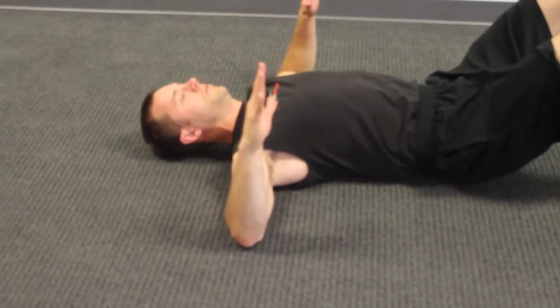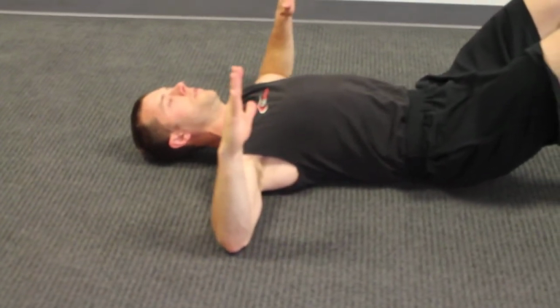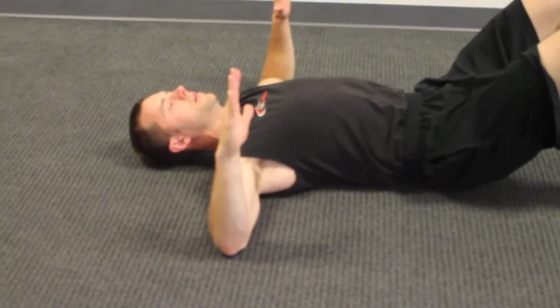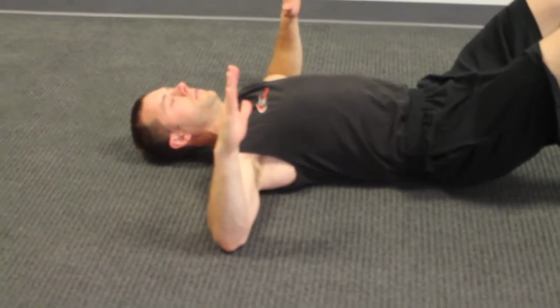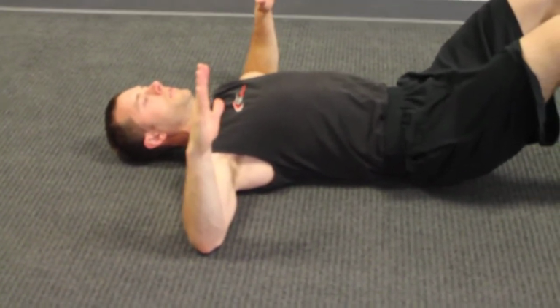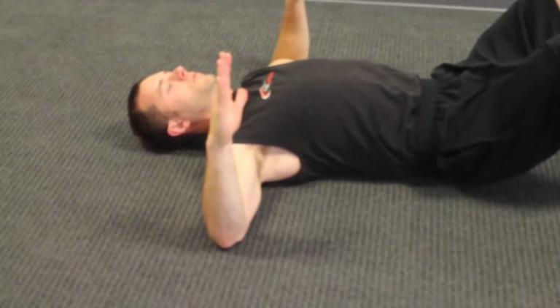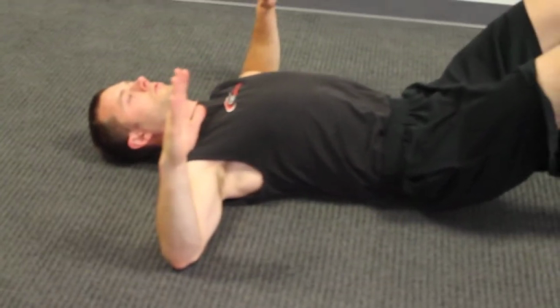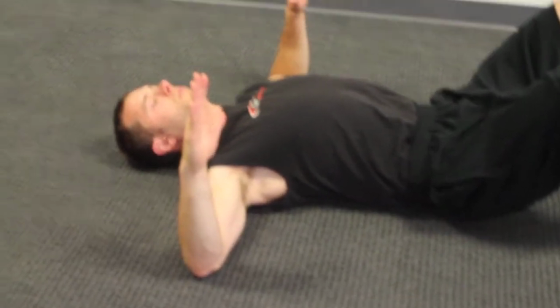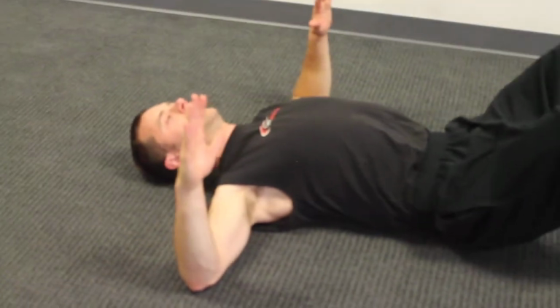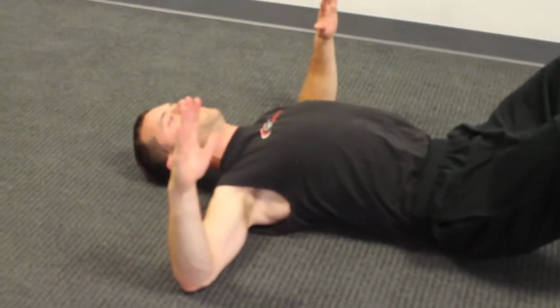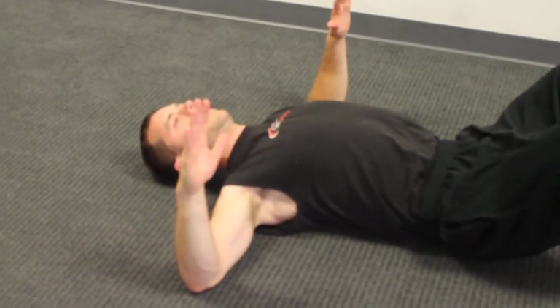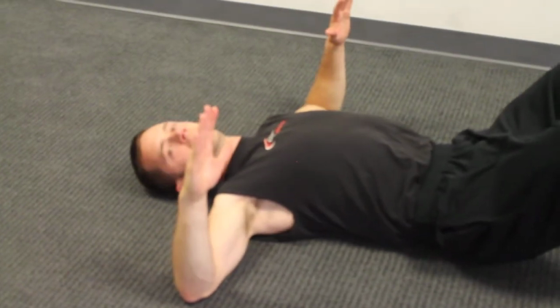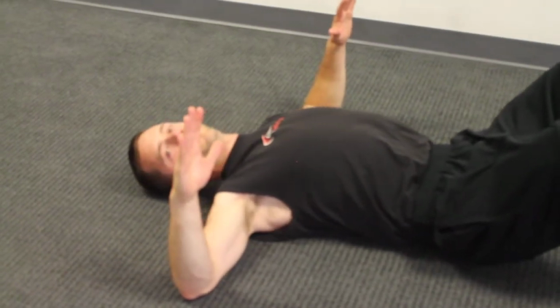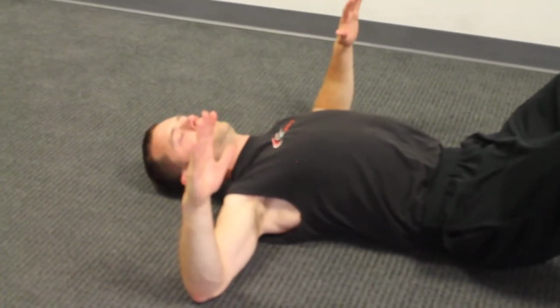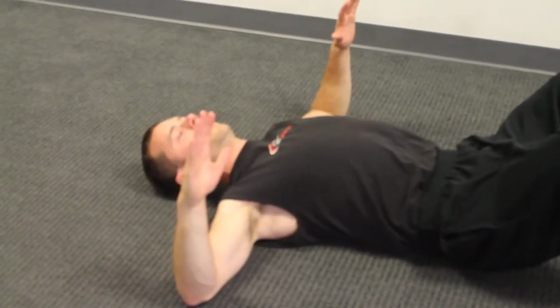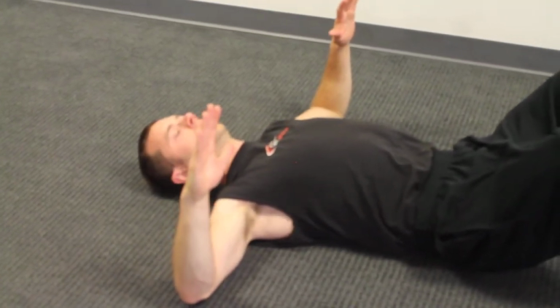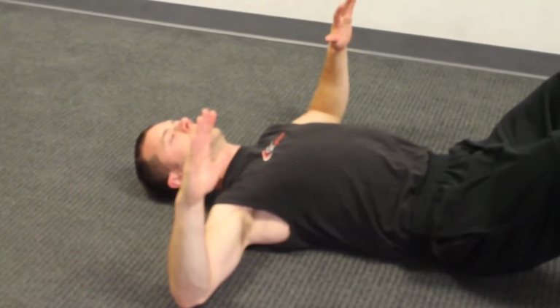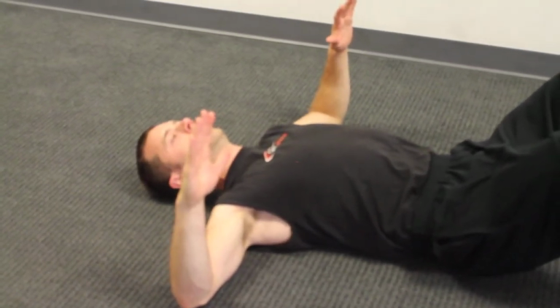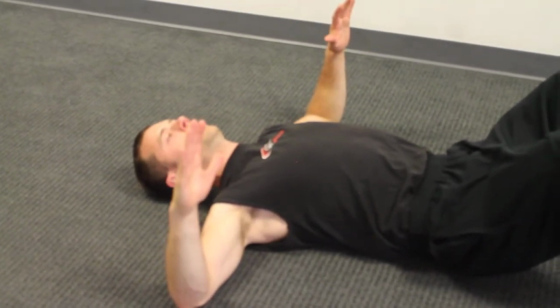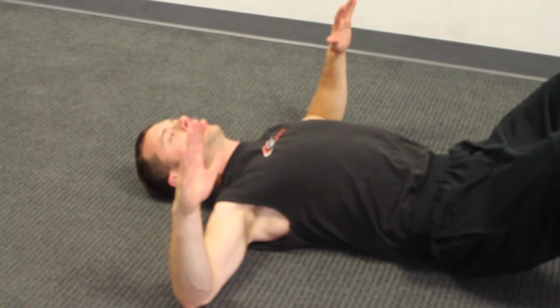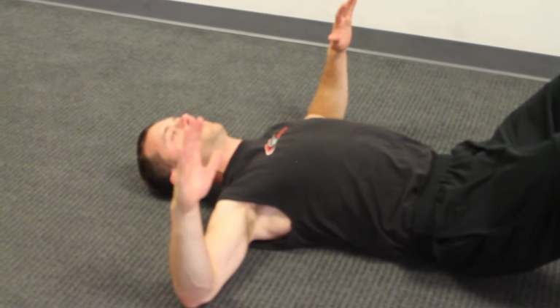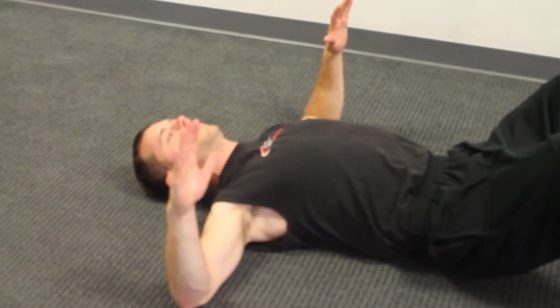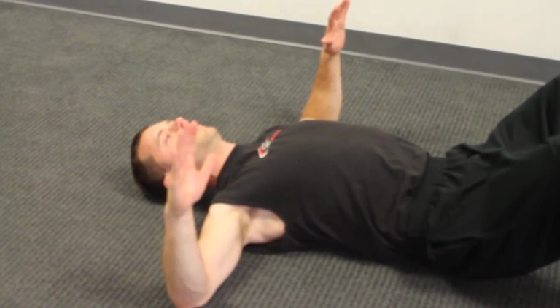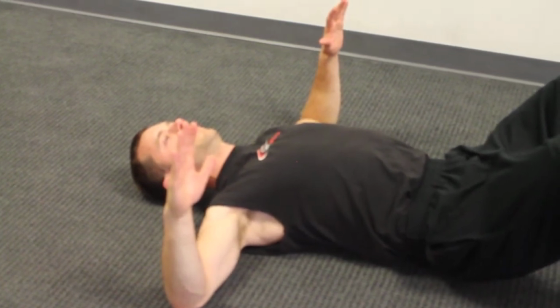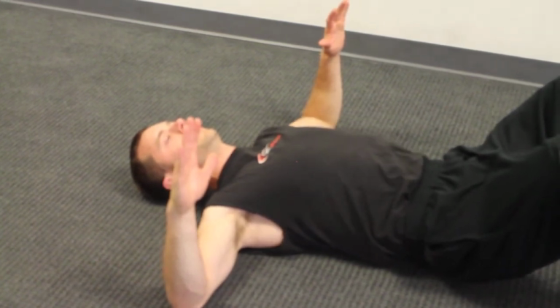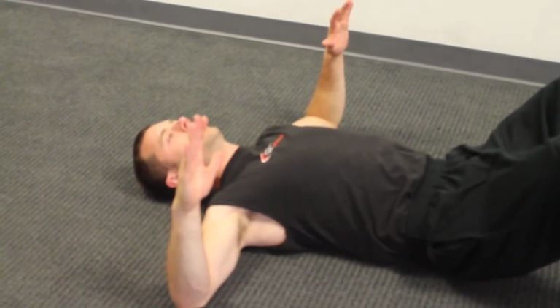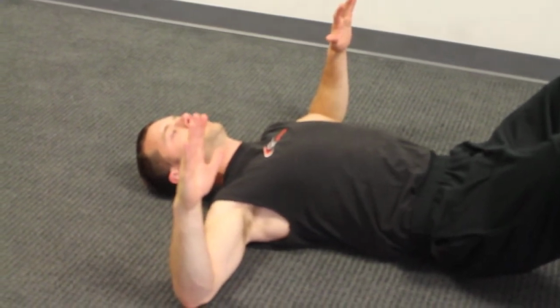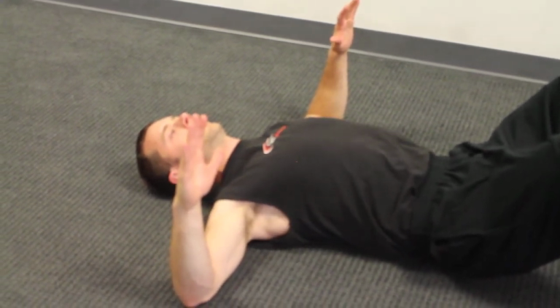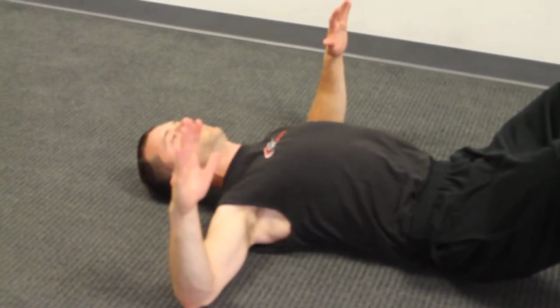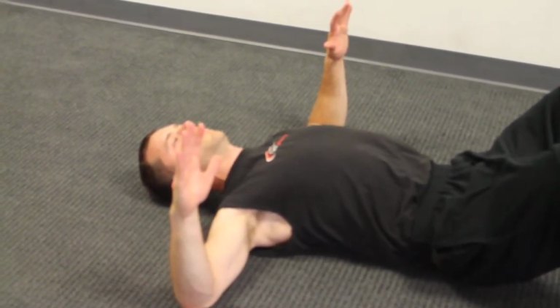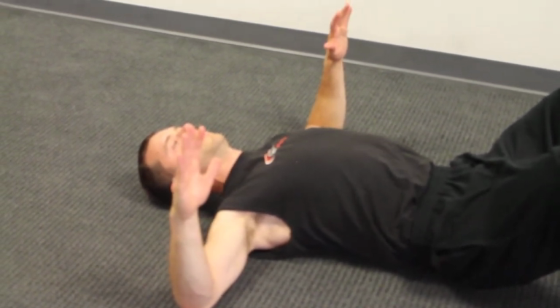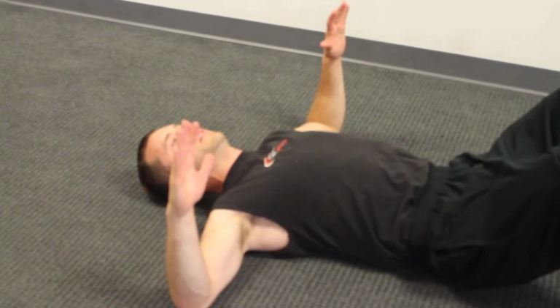From here, you're going to squeeze your shoulder blades together and slightly push your elbows back to the floor. And then release. Push back to the floor and release.